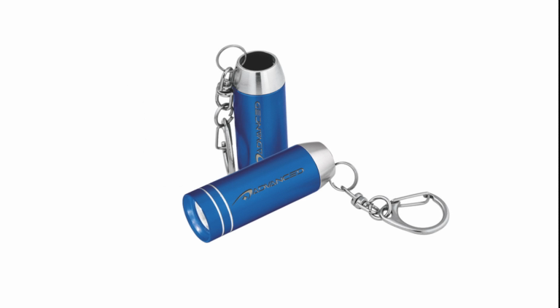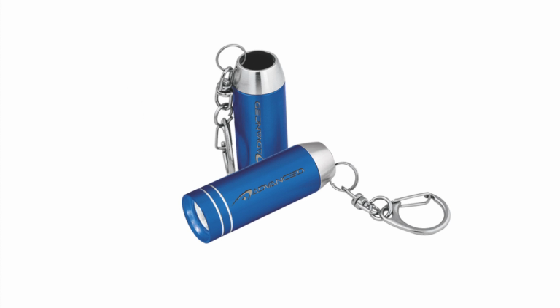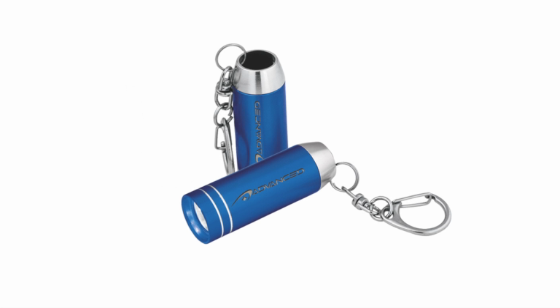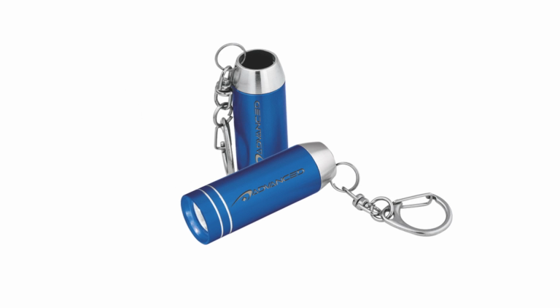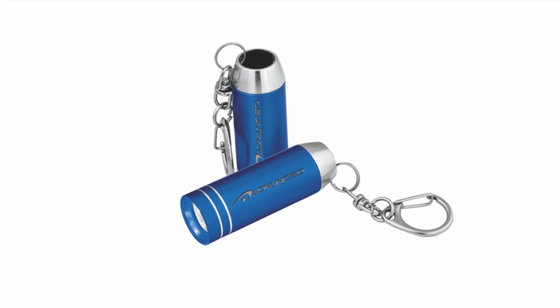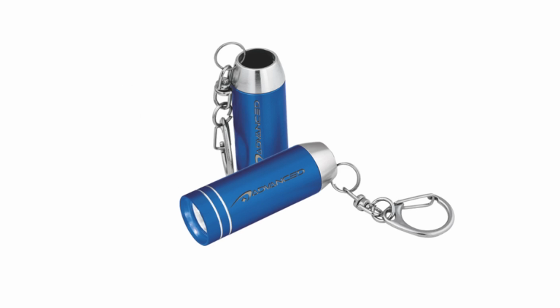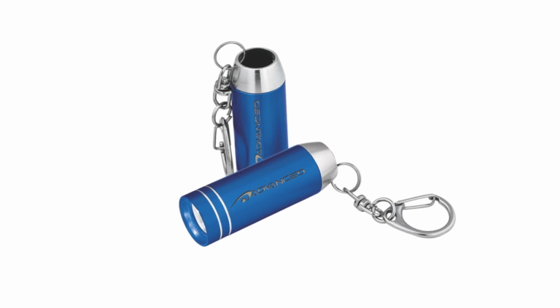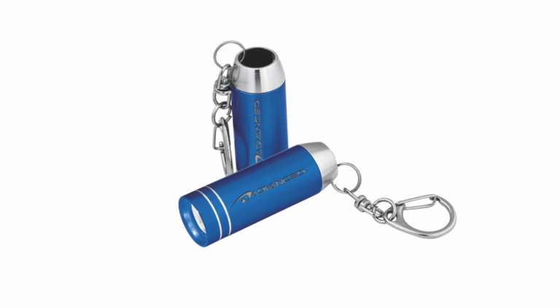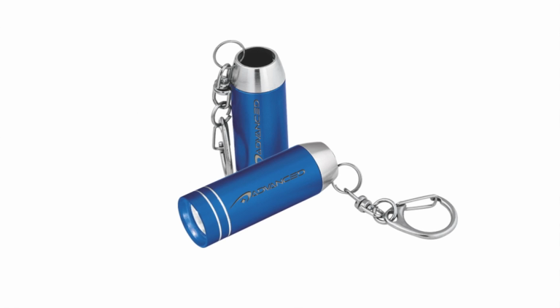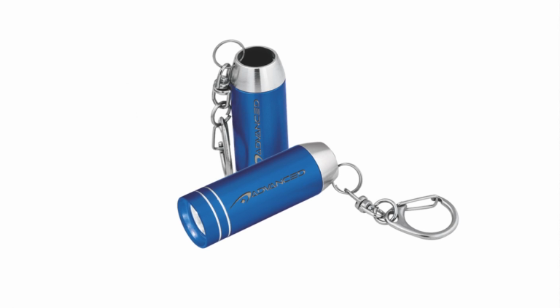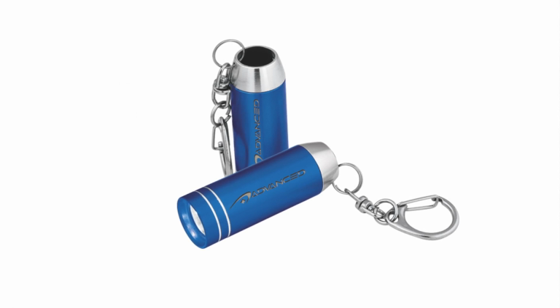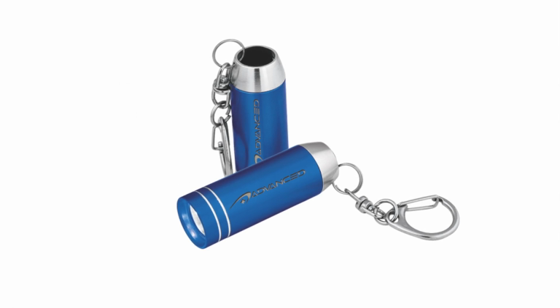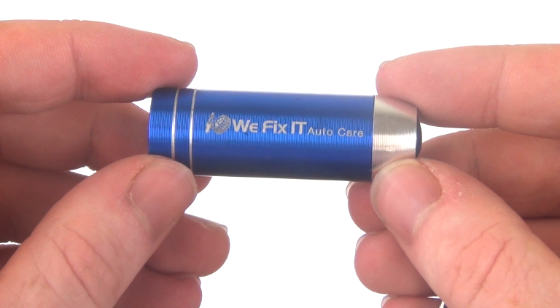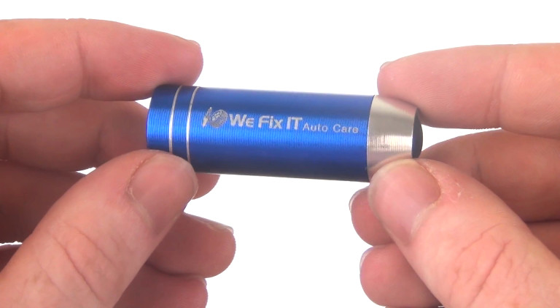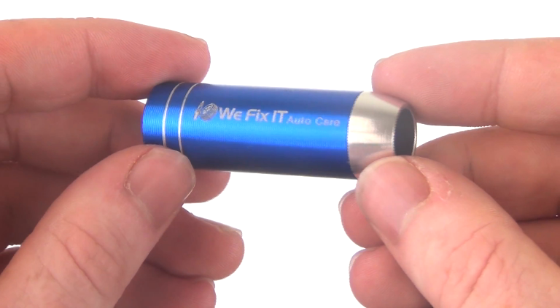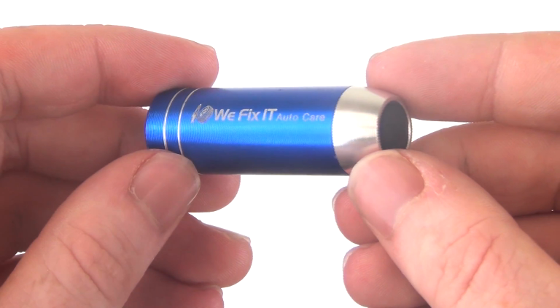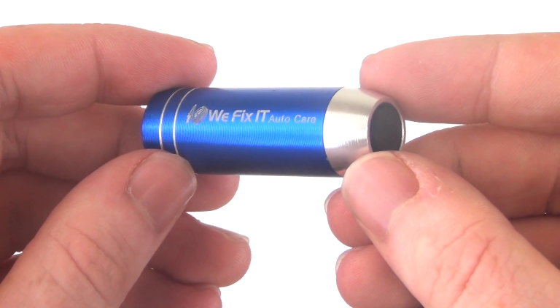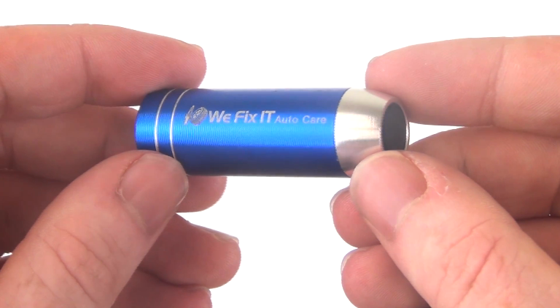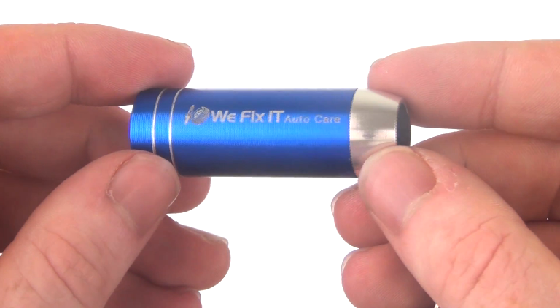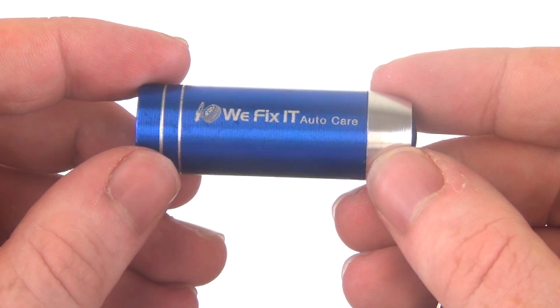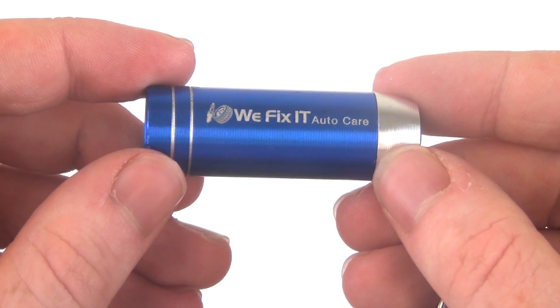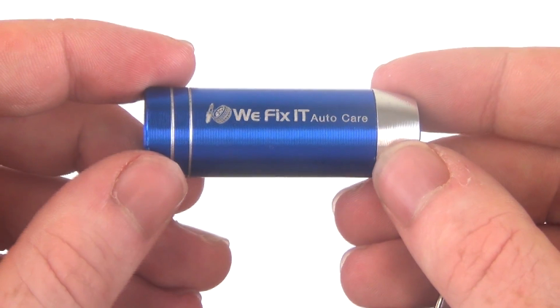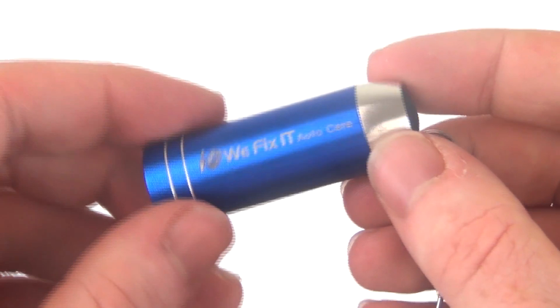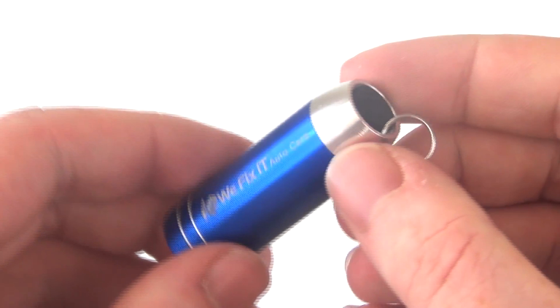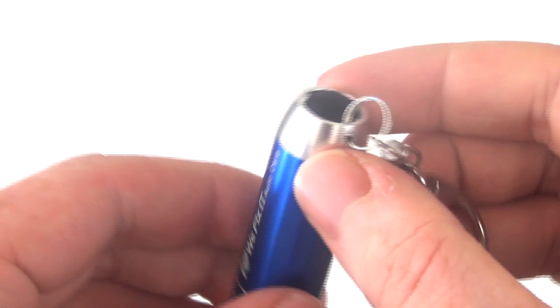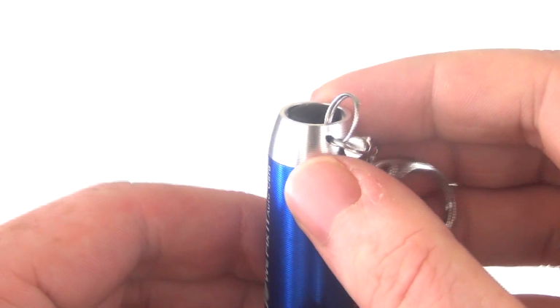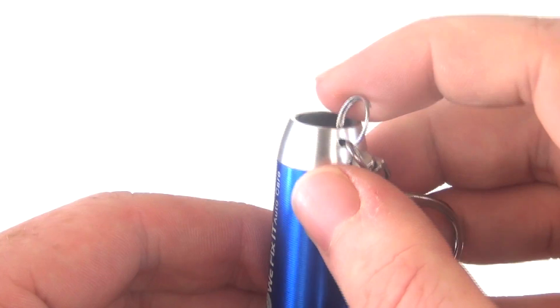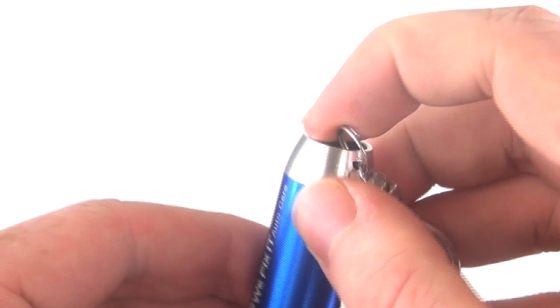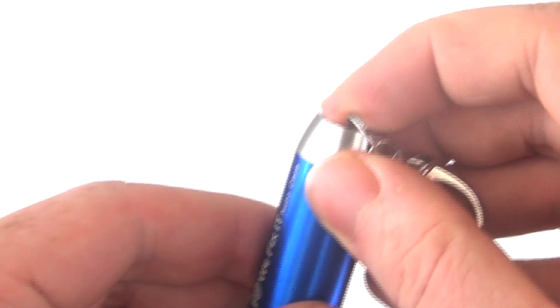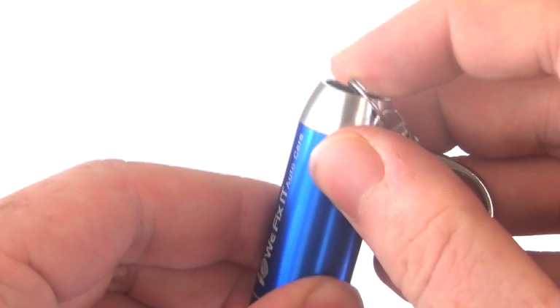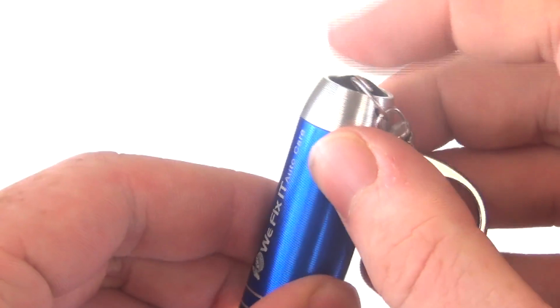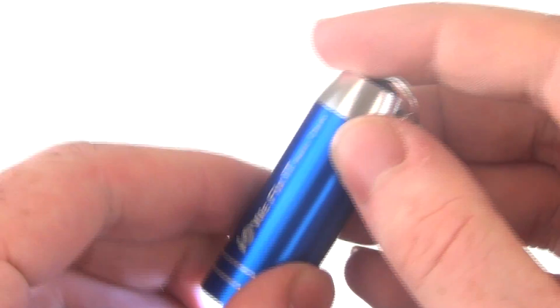Both a handy and practical tool, the Calvin 3 LED flashlight keyring keeps your company's name or logo at your customers' fingertips, both day and night.